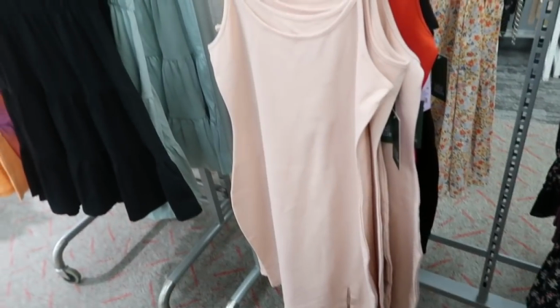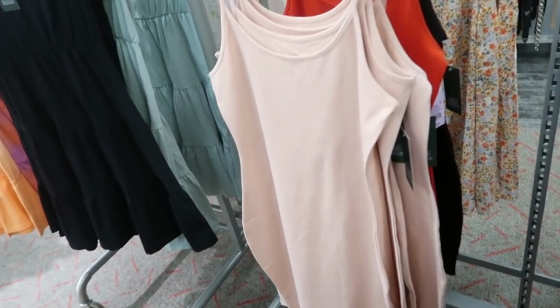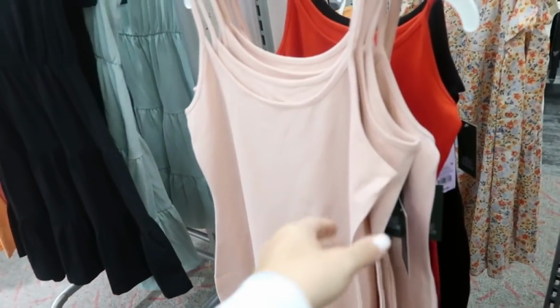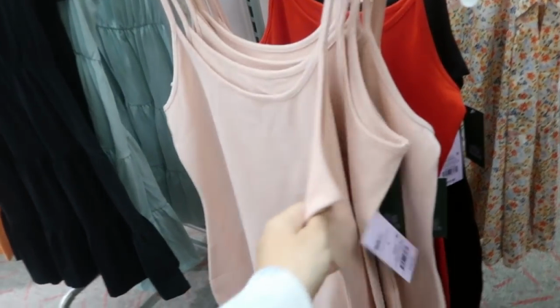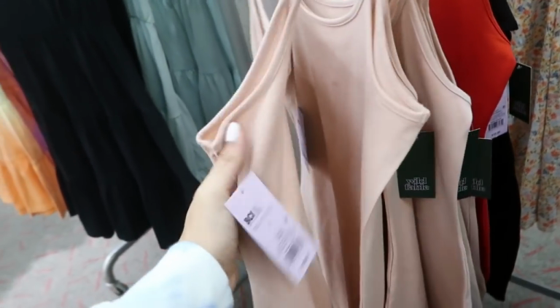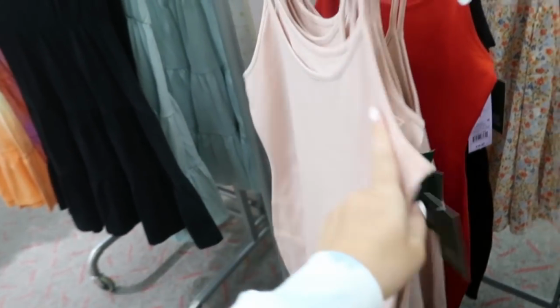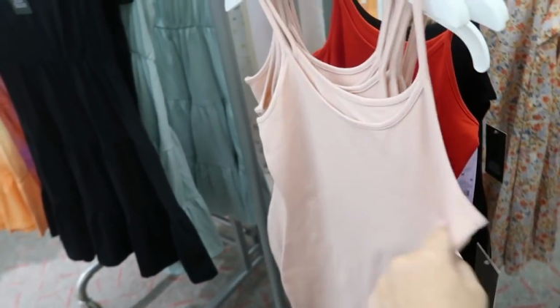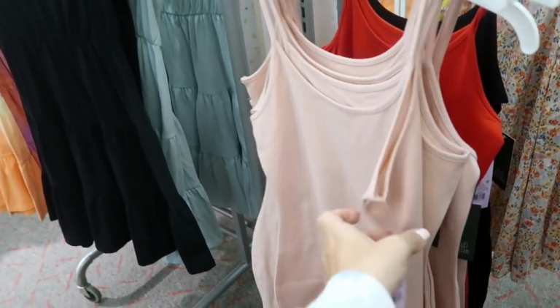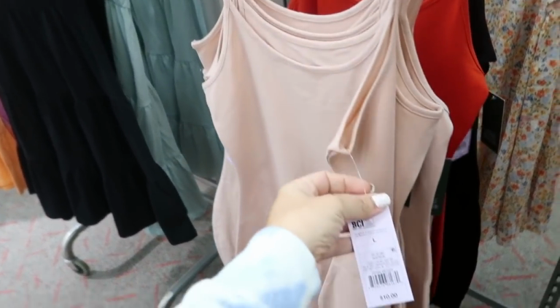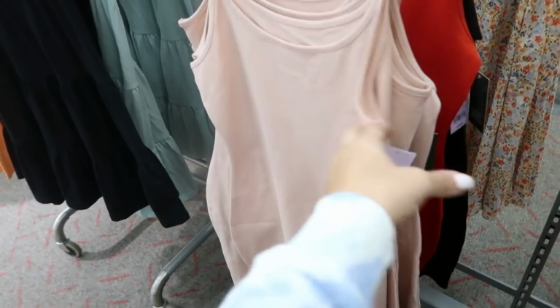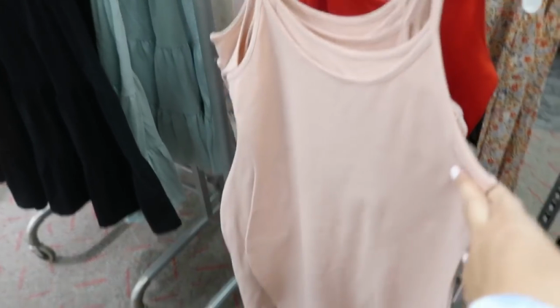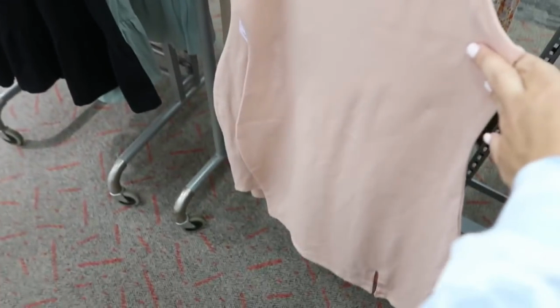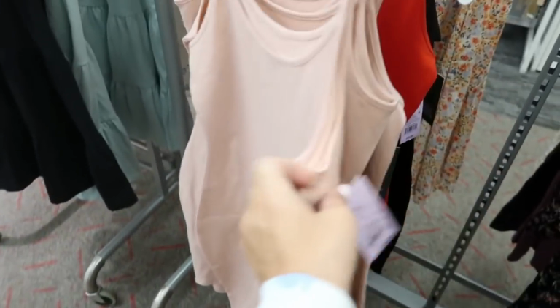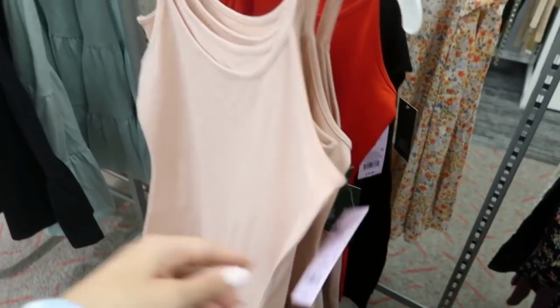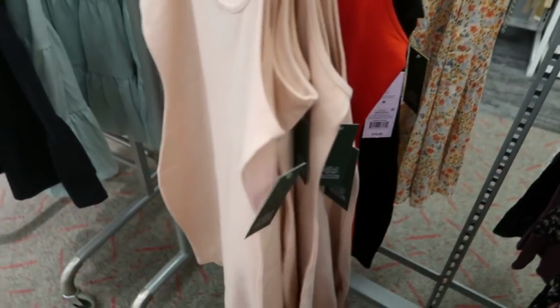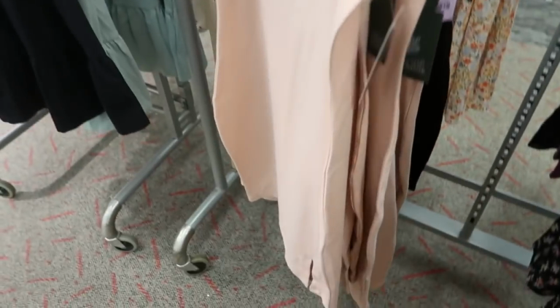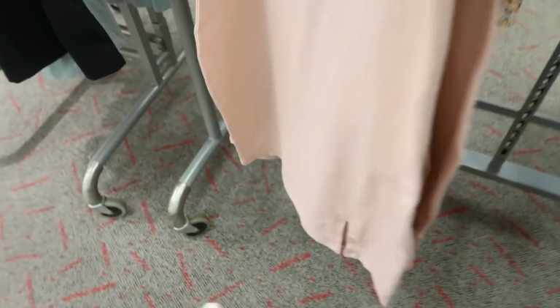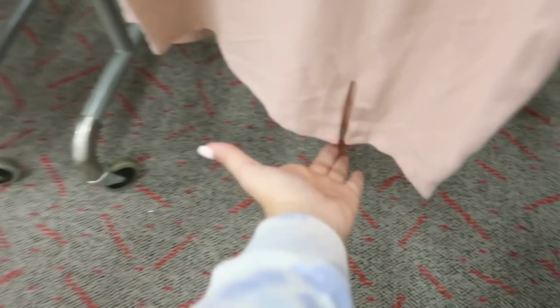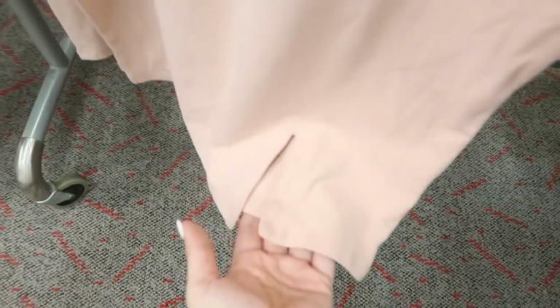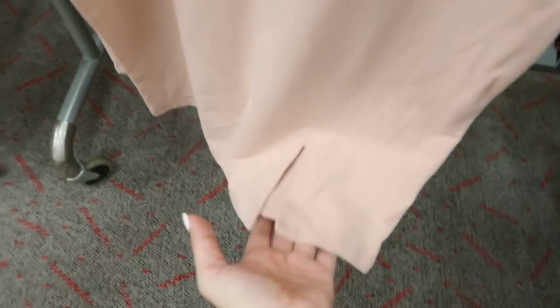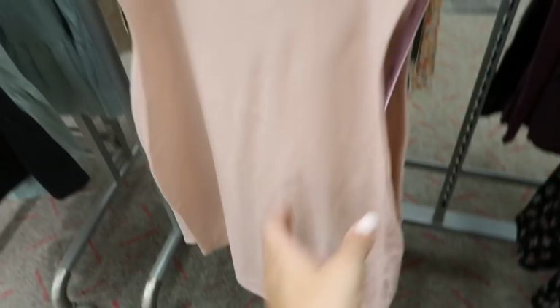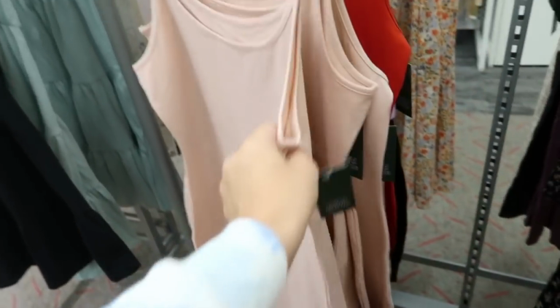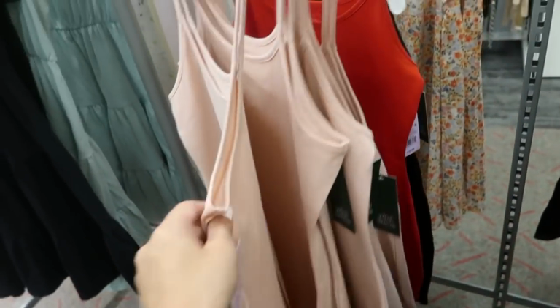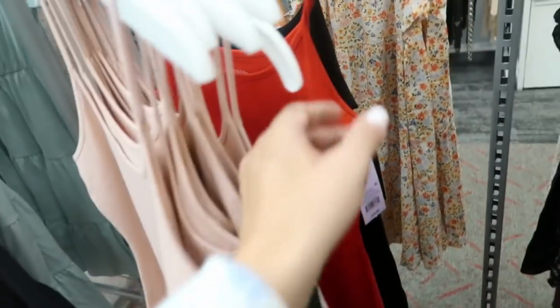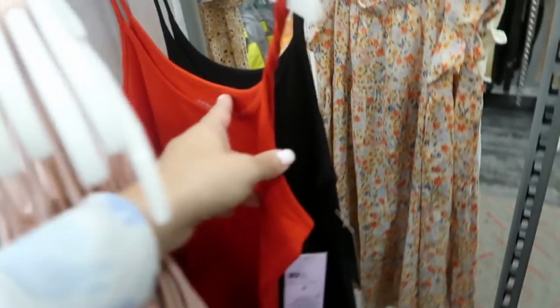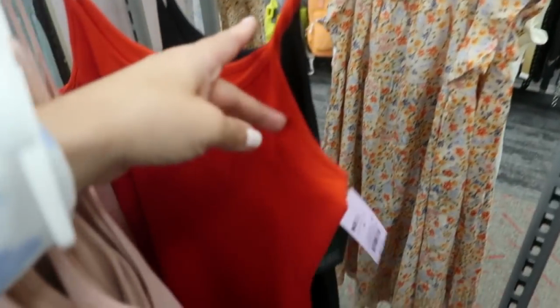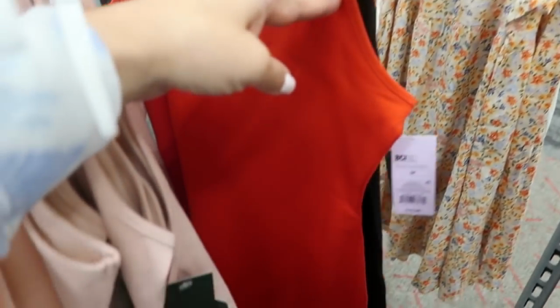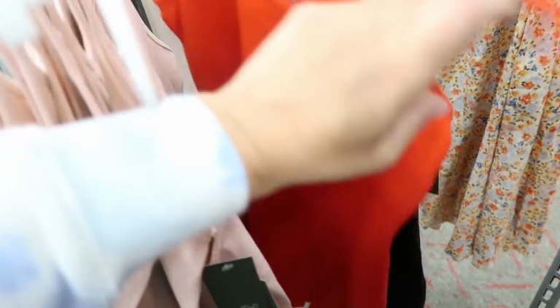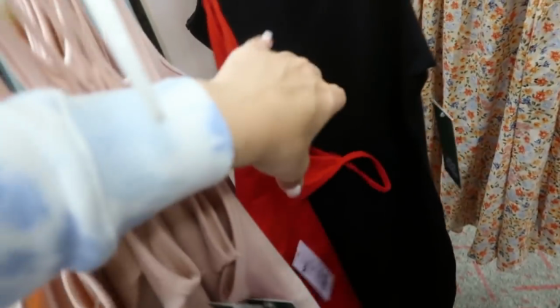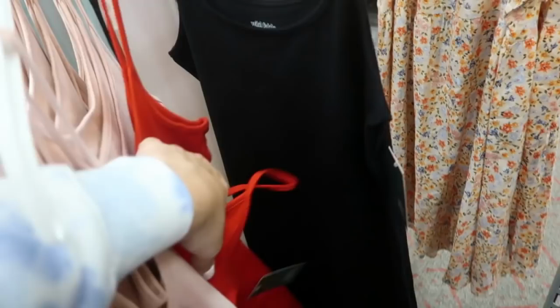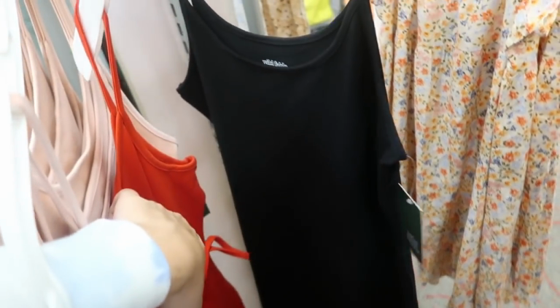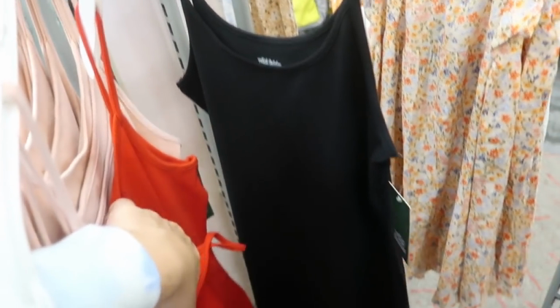Also new from Wild Fable are these little bodycon tank dresses for $10. You can tell they're really fitted with a little slit at the bottom. They come in pink, red, and black.